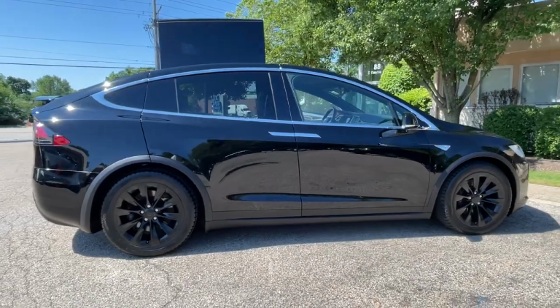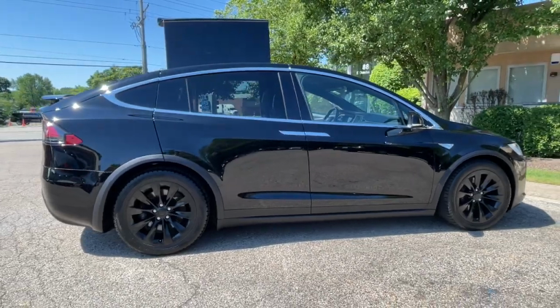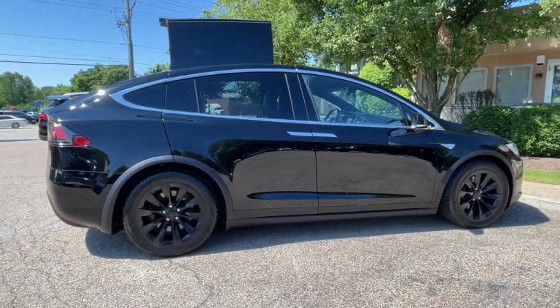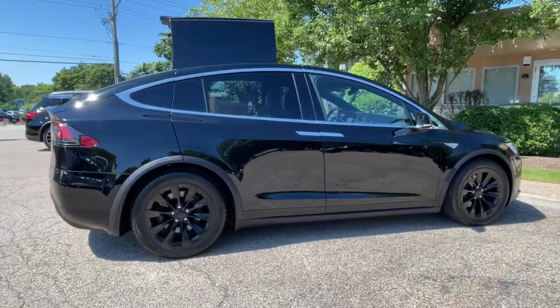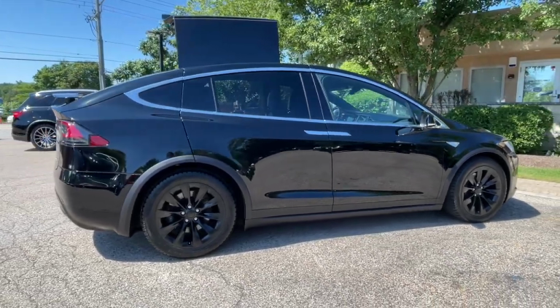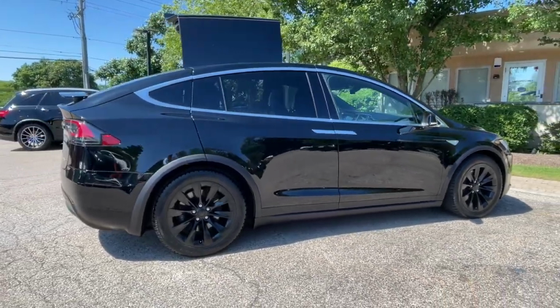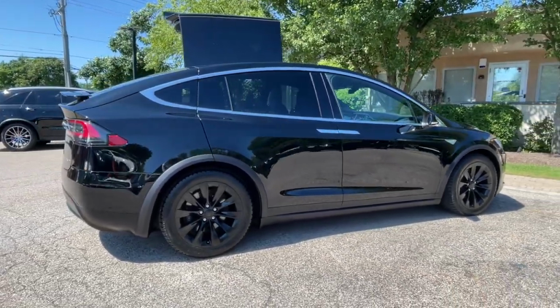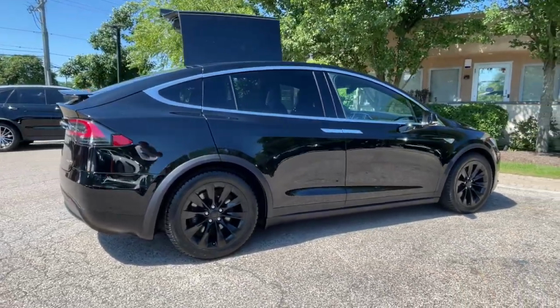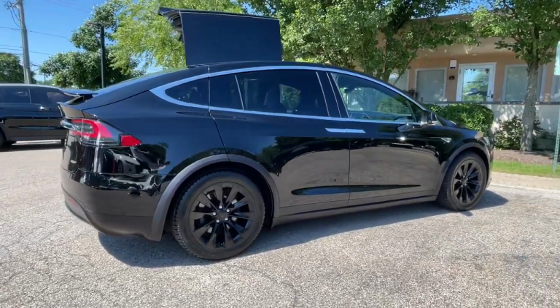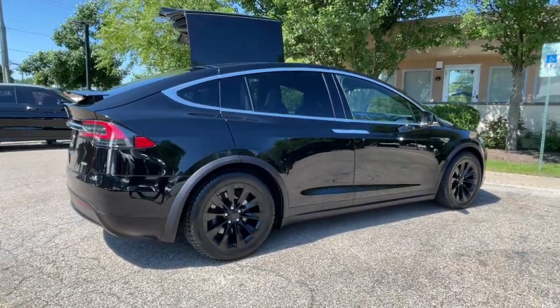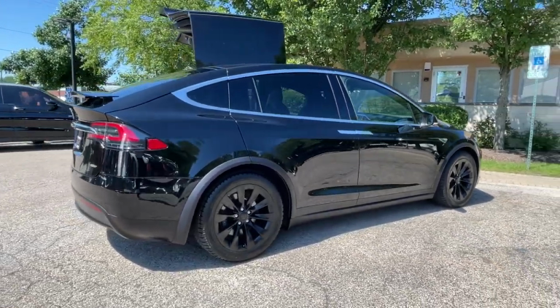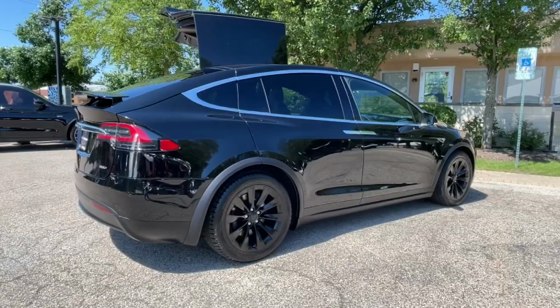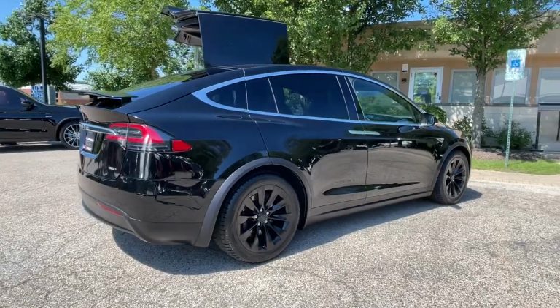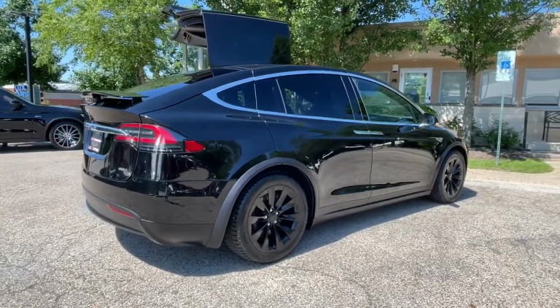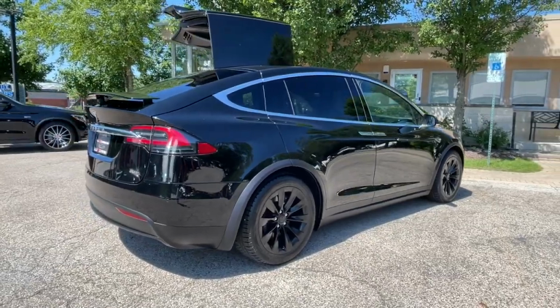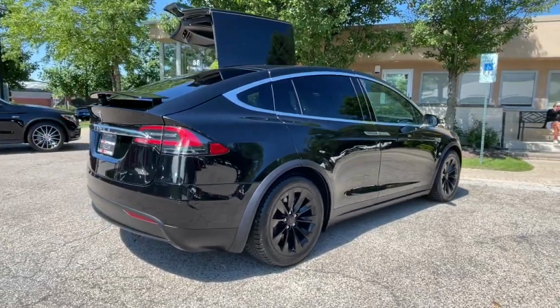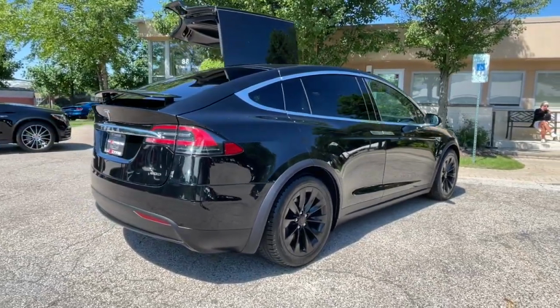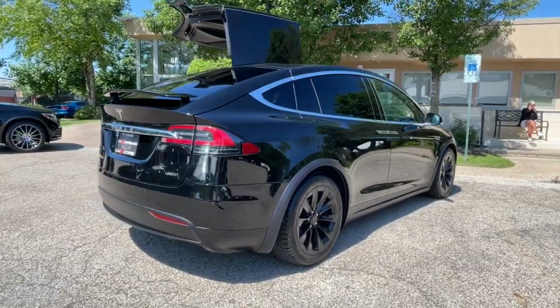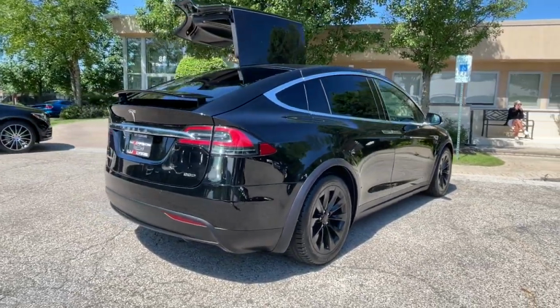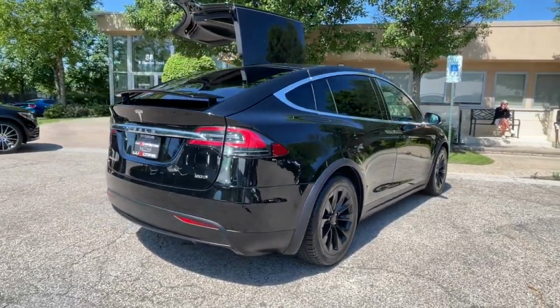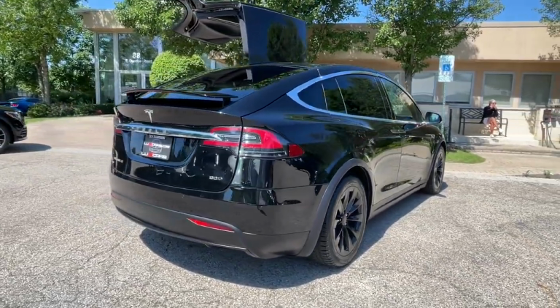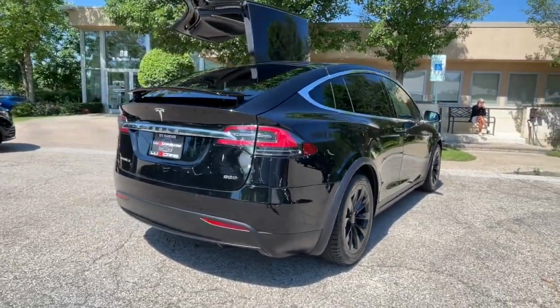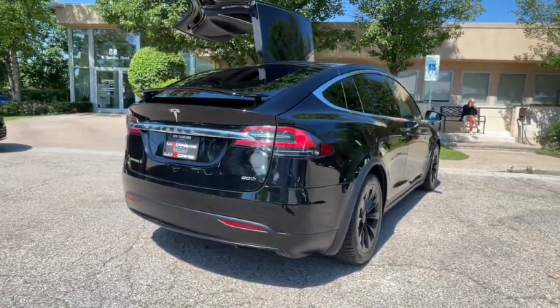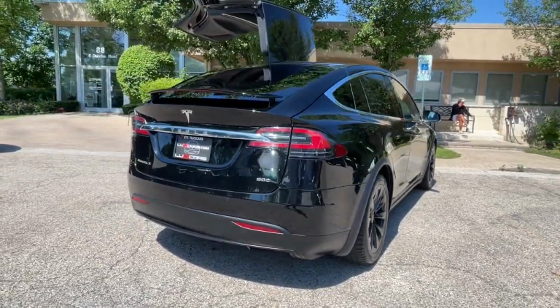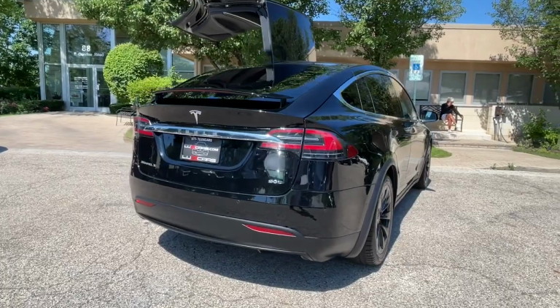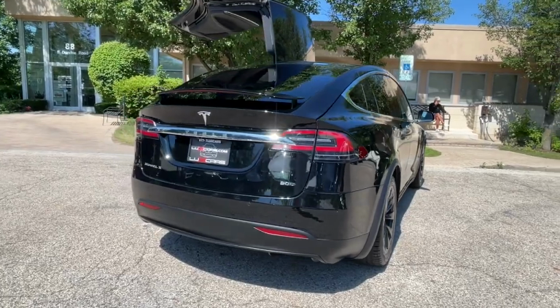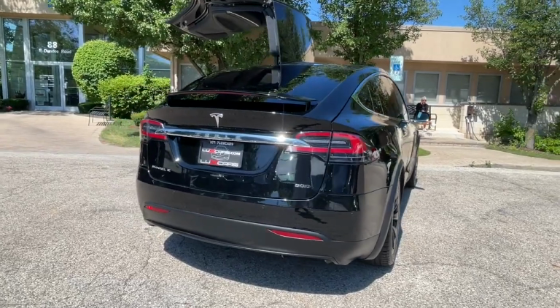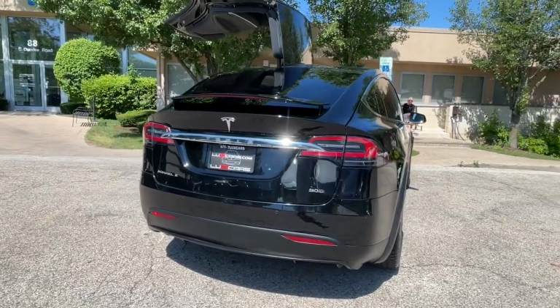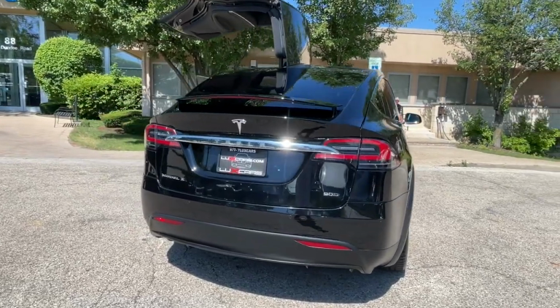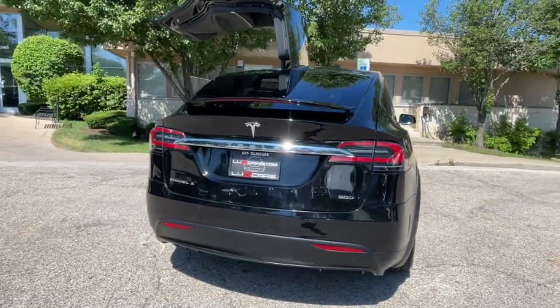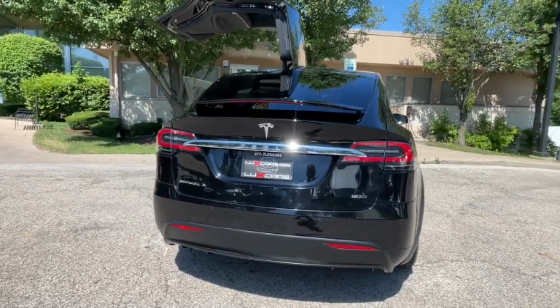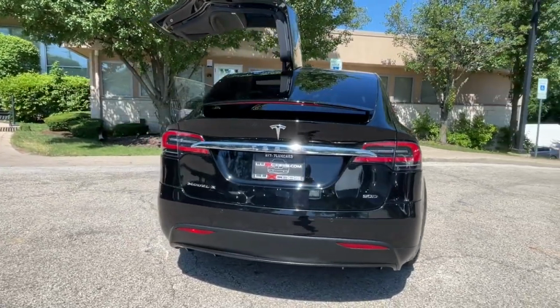Finished in solid black over black leather interior. Premium connectivity package, sub-zero weather package, smart air suspension system, seven-seat interior package, and enhanced autopilot system.